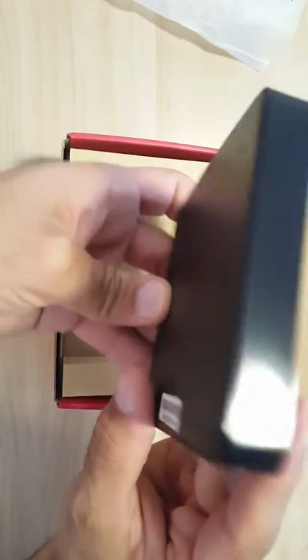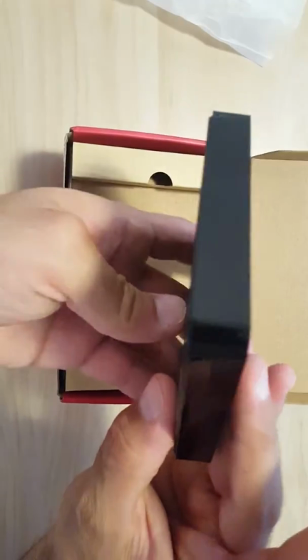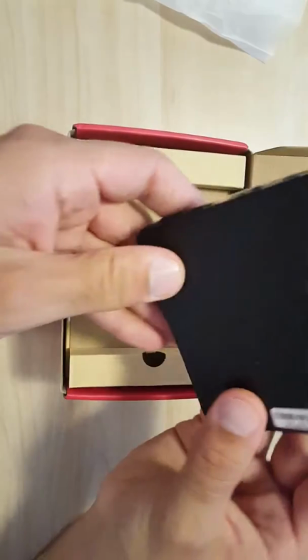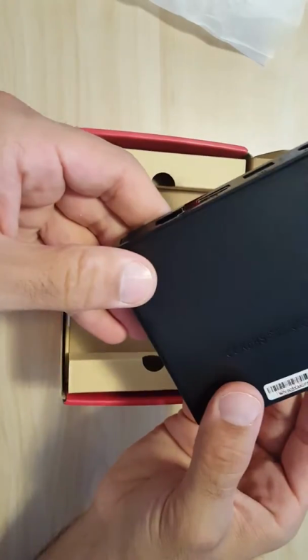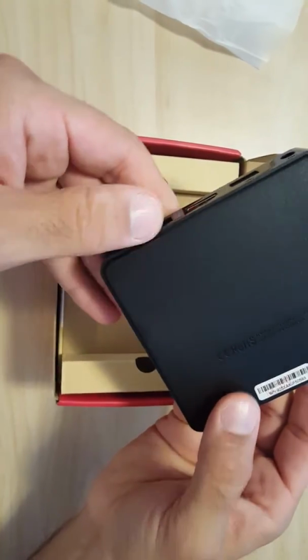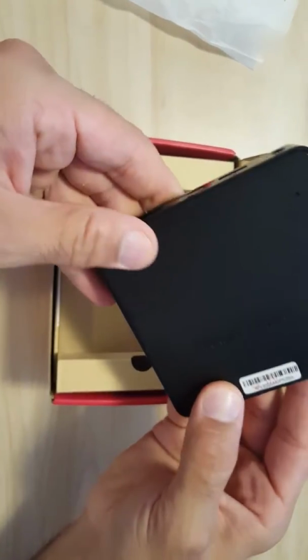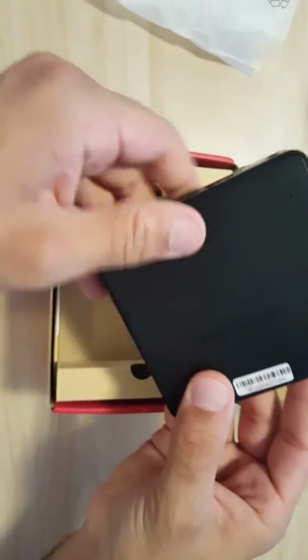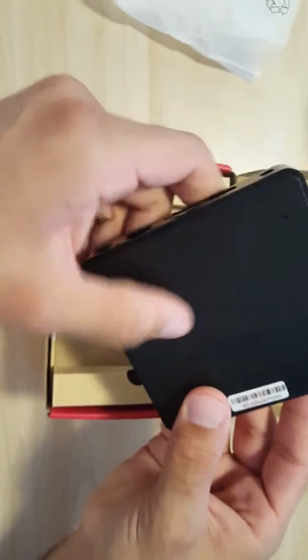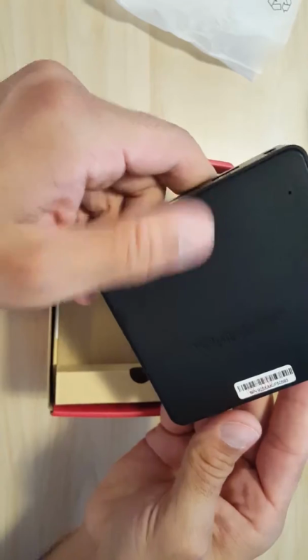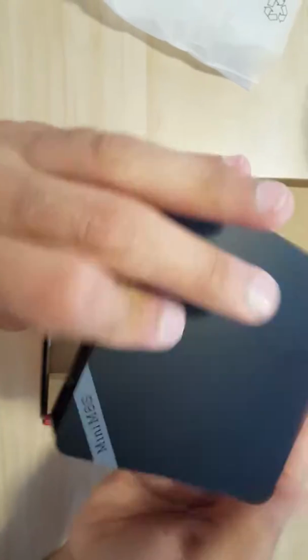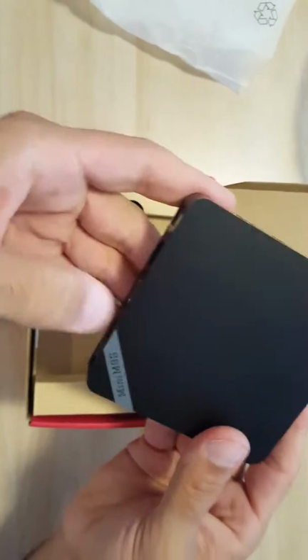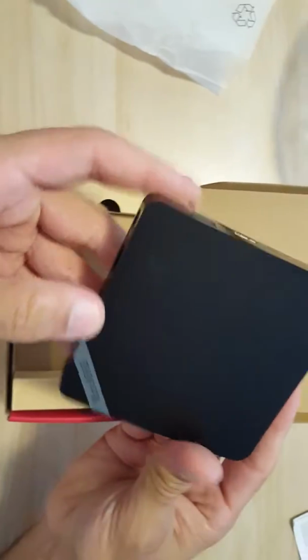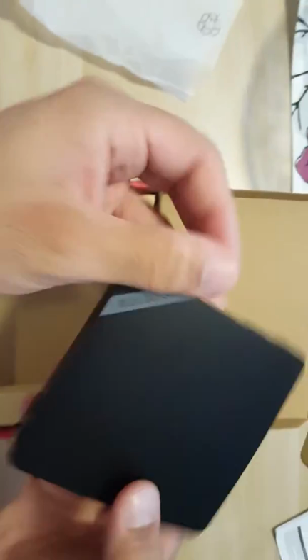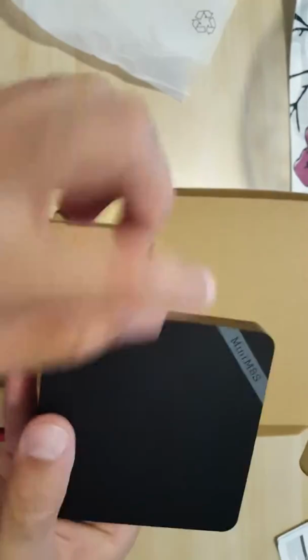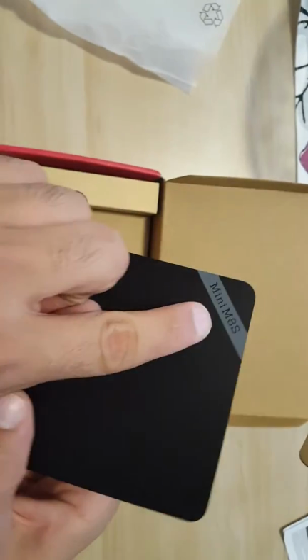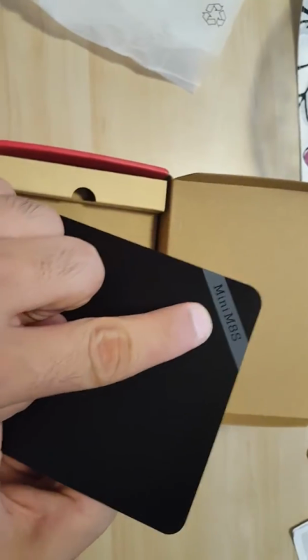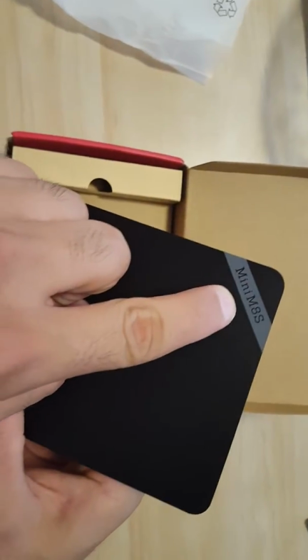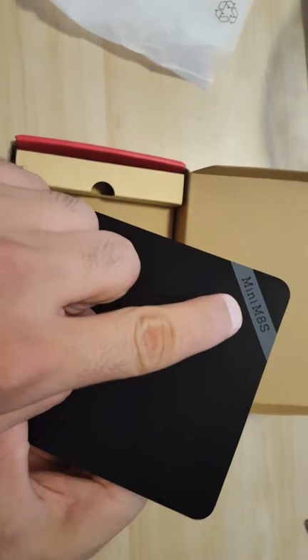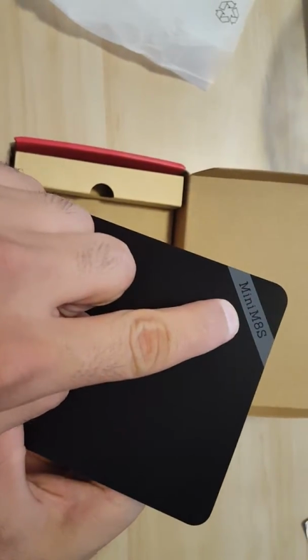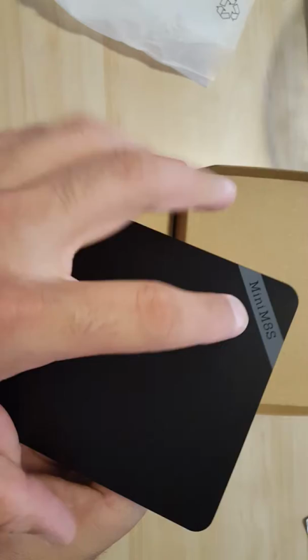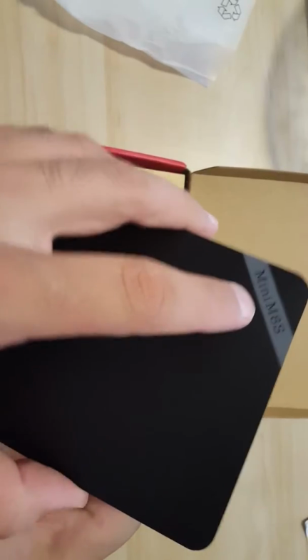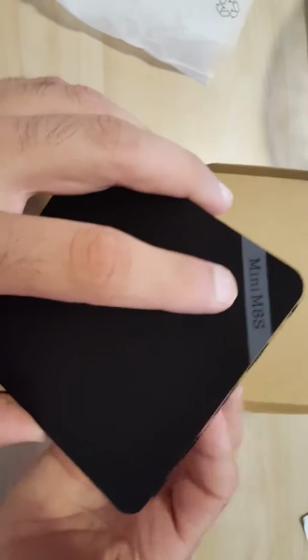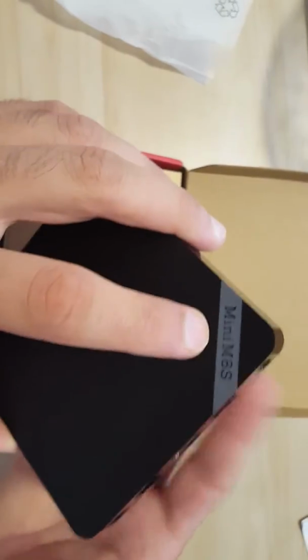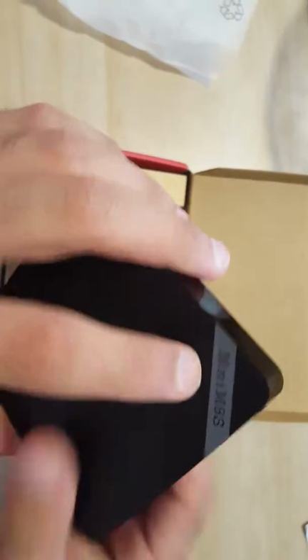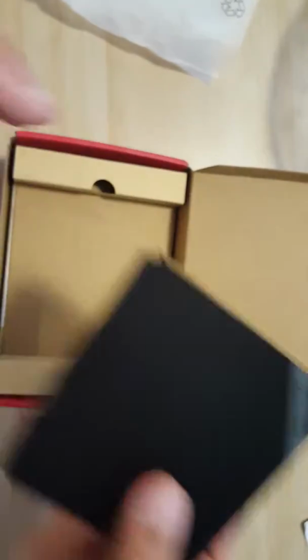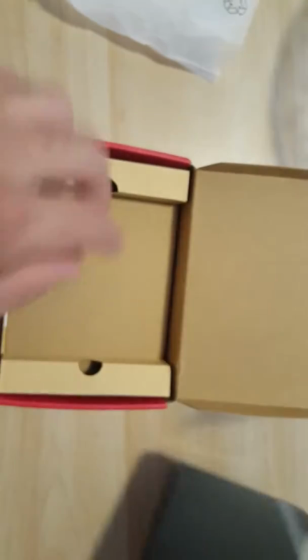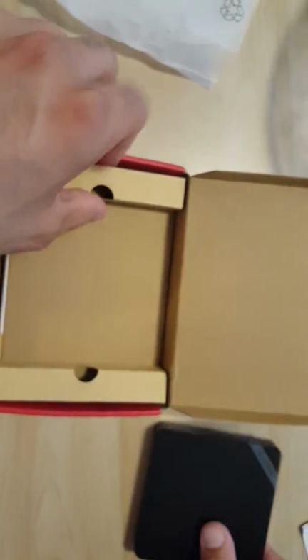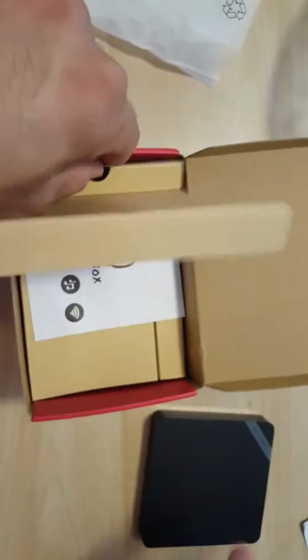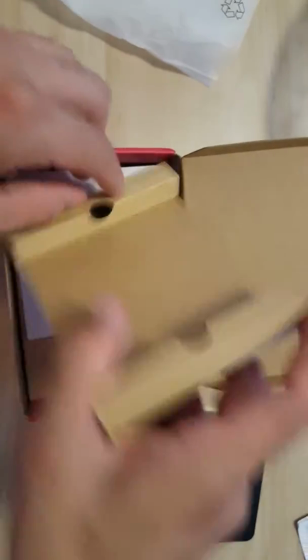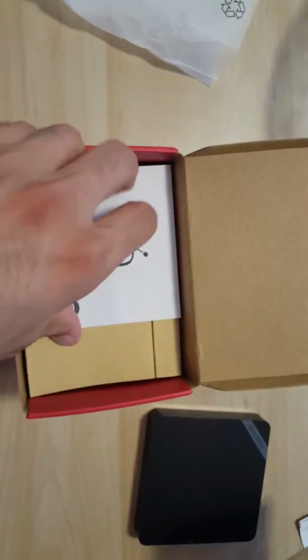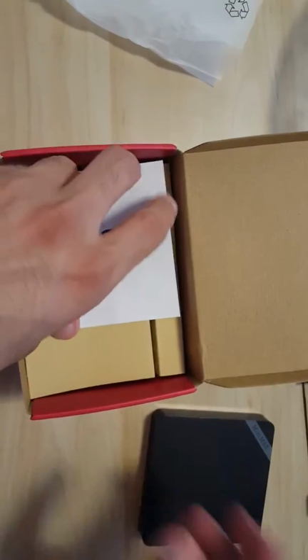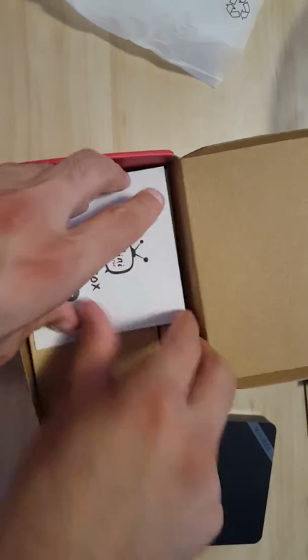The other side doesn't really have anything, and the bottom isn't rubbery or anything special. It's very small, and it has its own mini M8S model number right there. Let's dig deeper into the box and see what else is included.